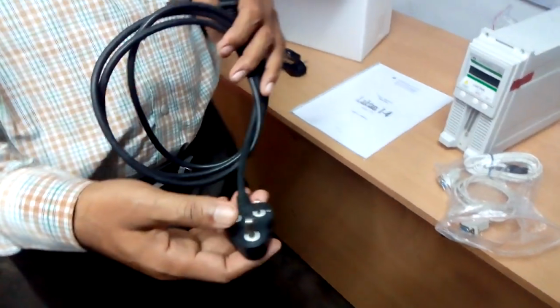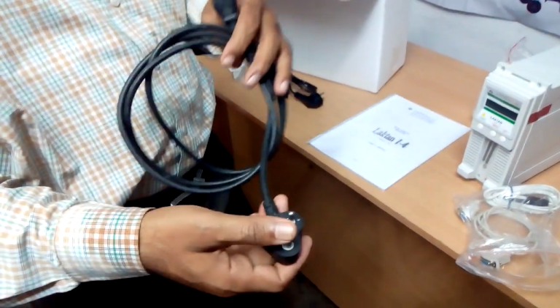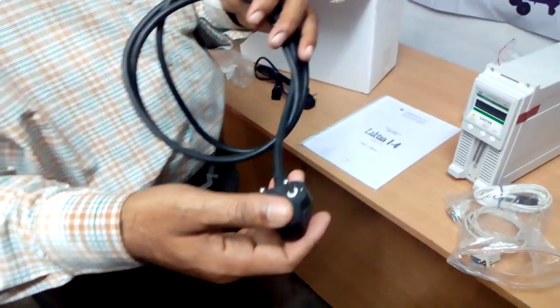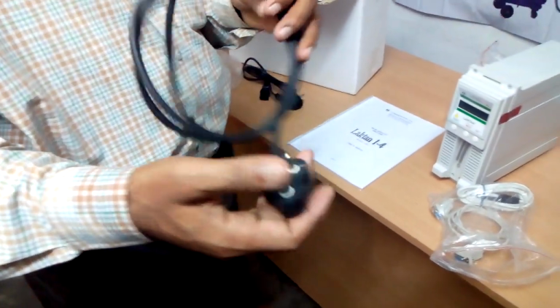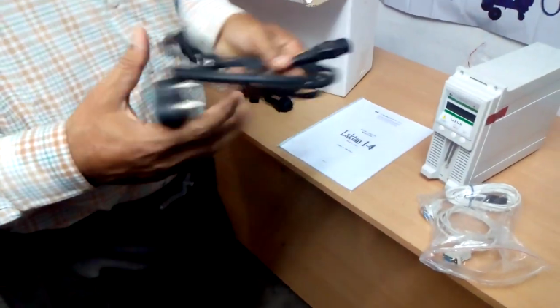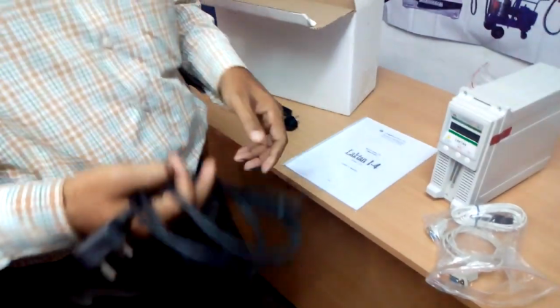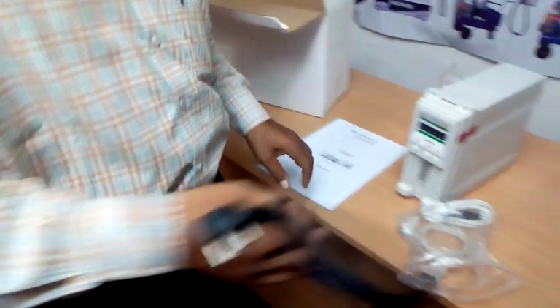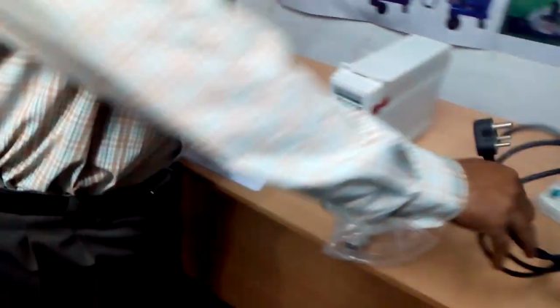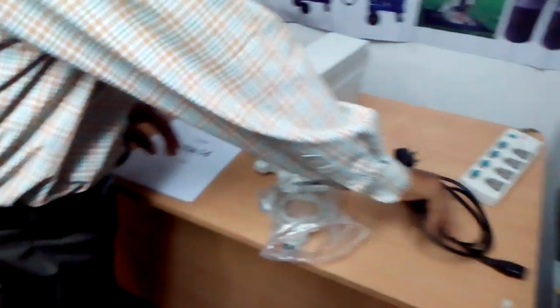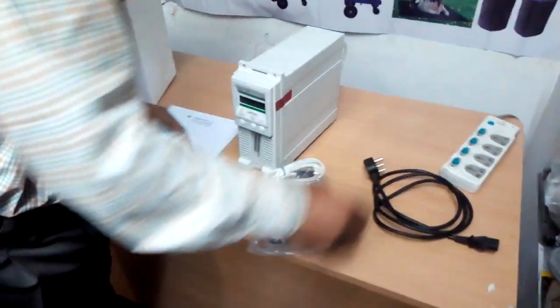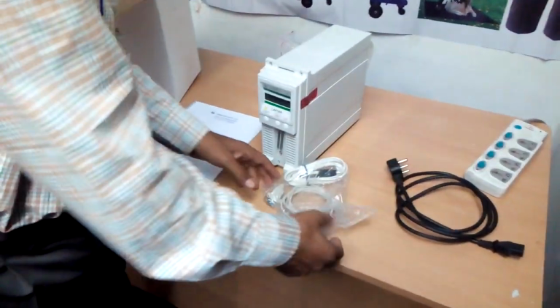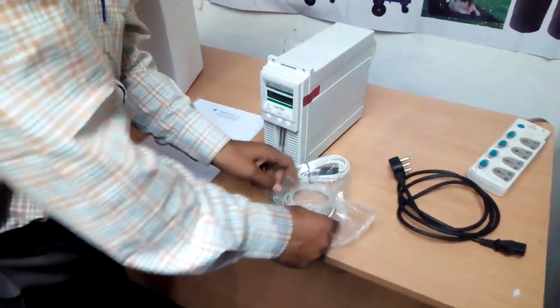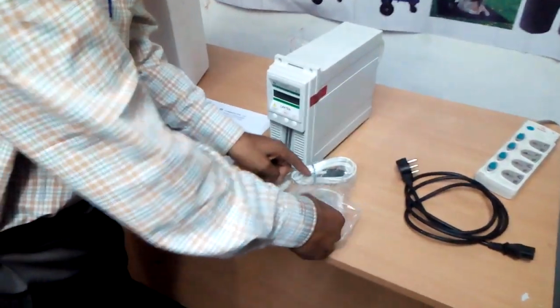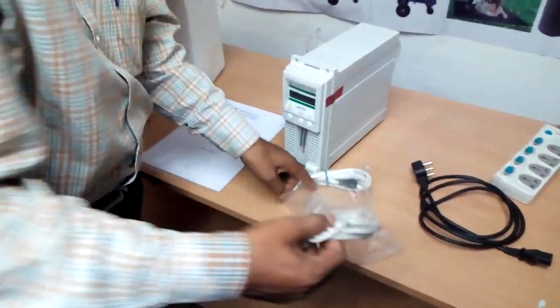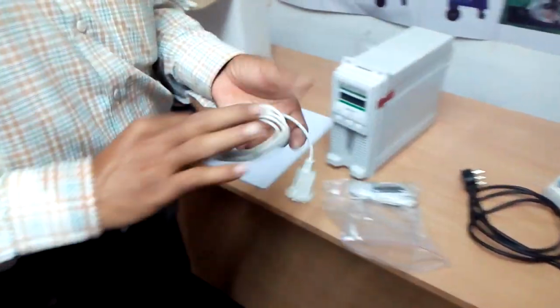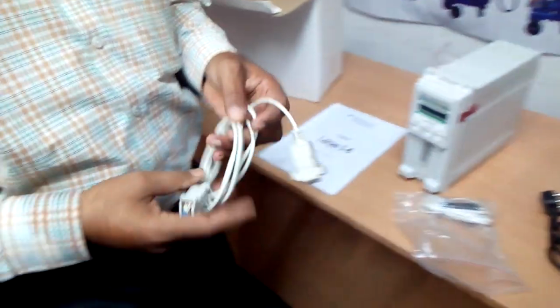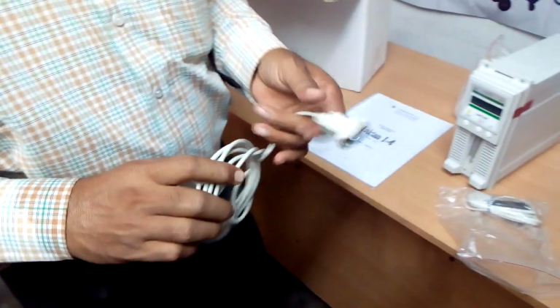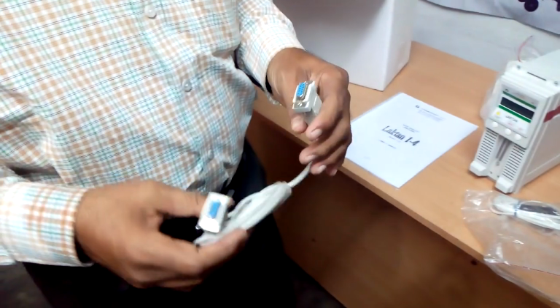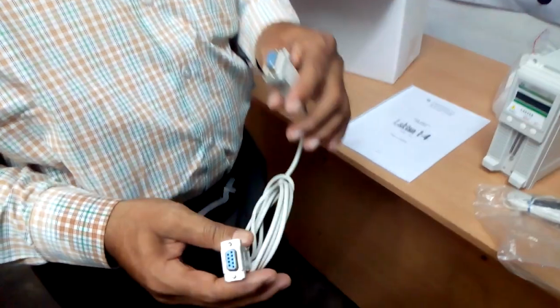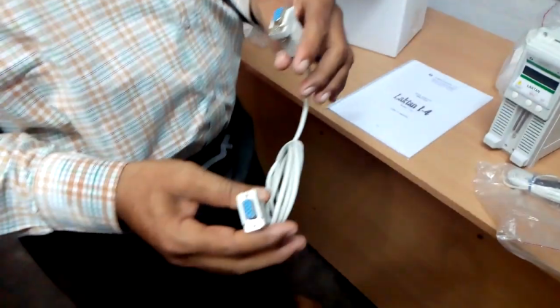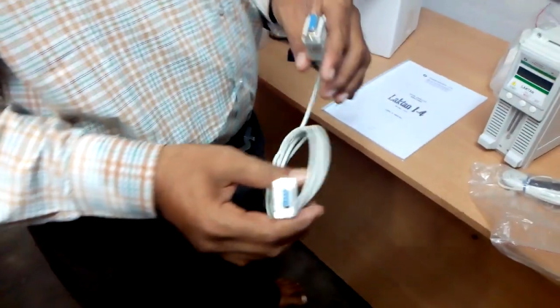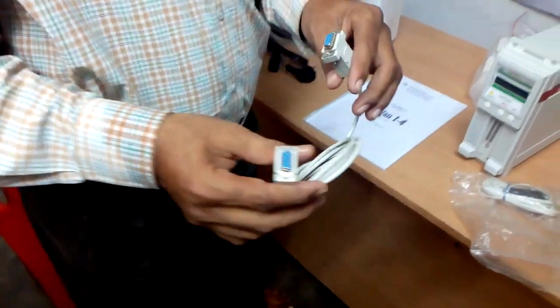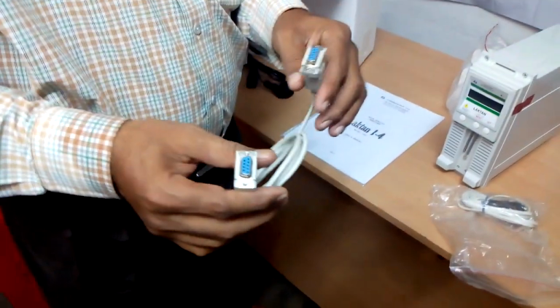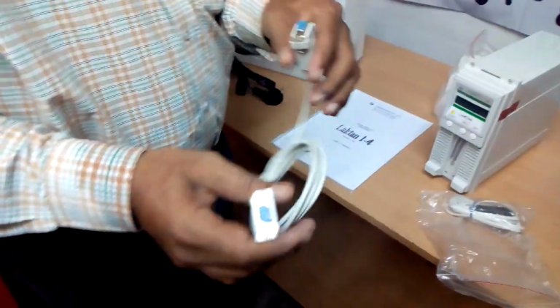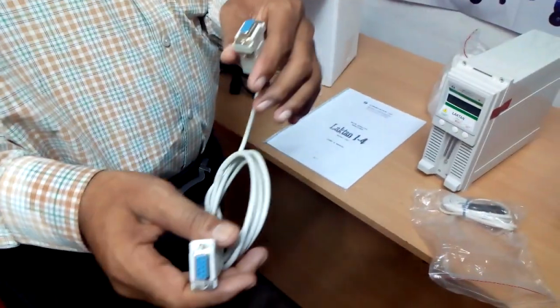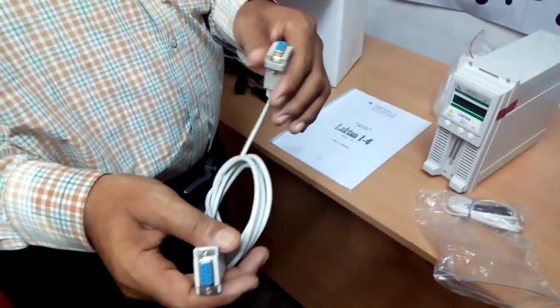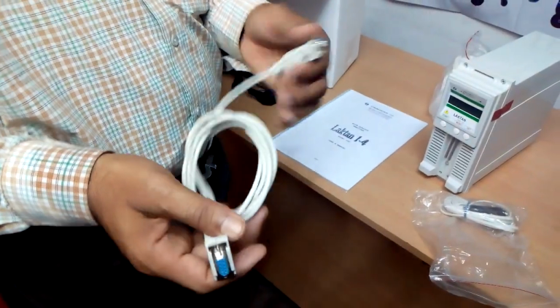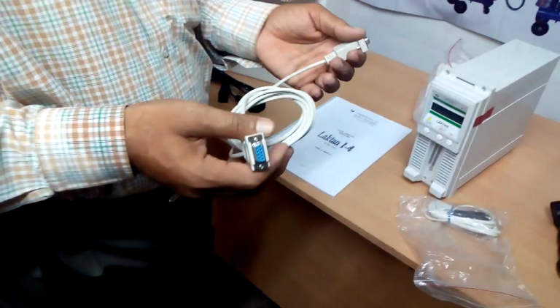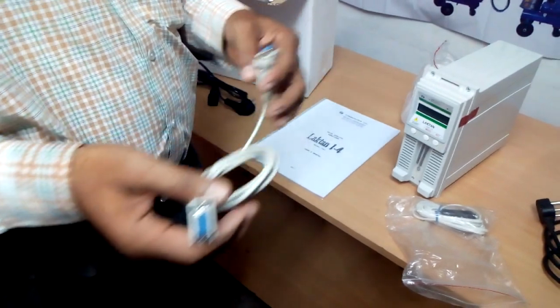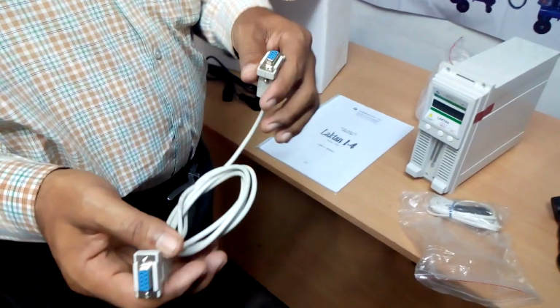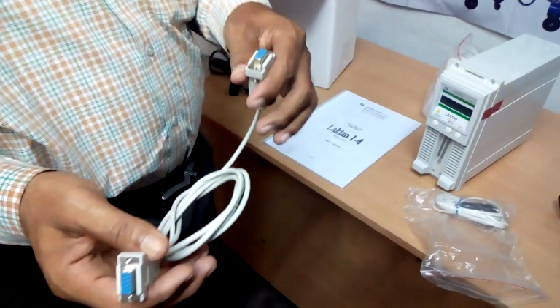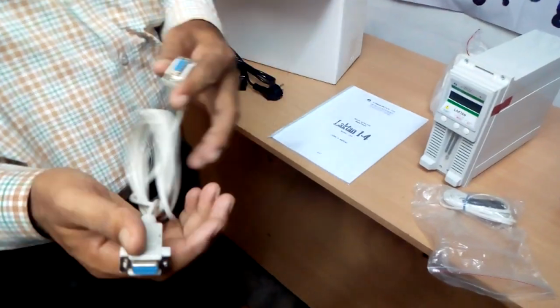Otherwise, the machine will not get grounded. This is the RS-232 cable, serial cable. This can be used to connect with the computer or the data processing unit.